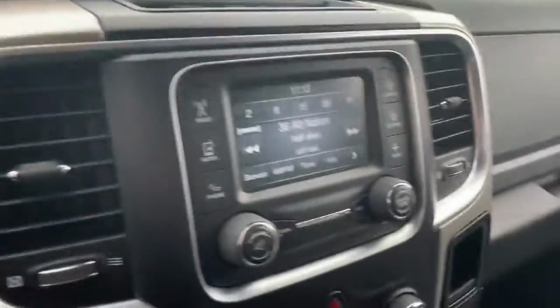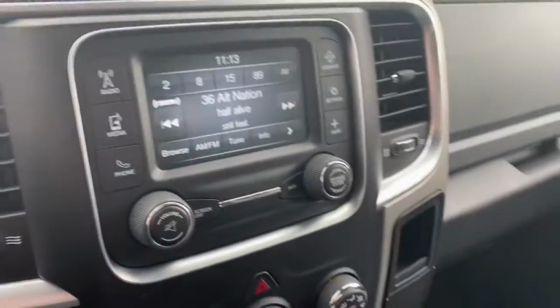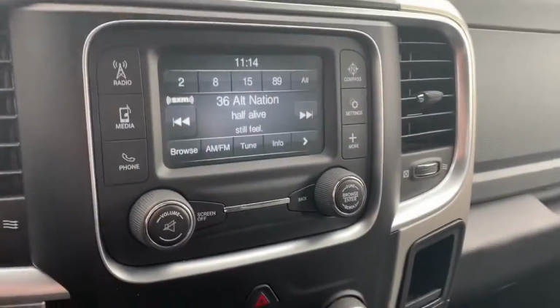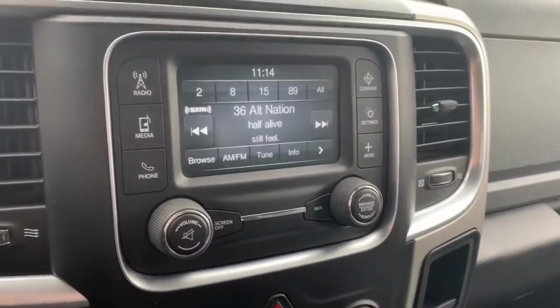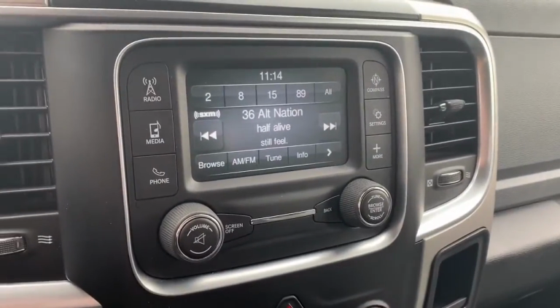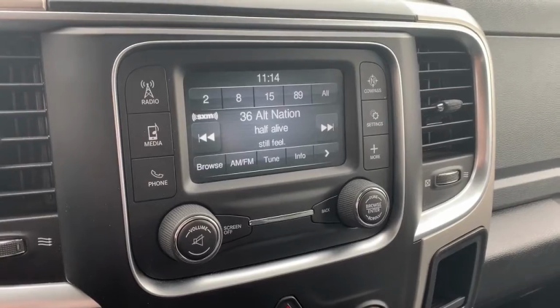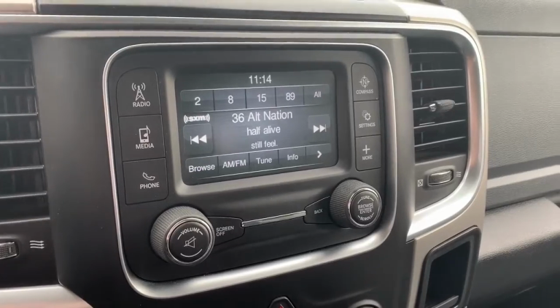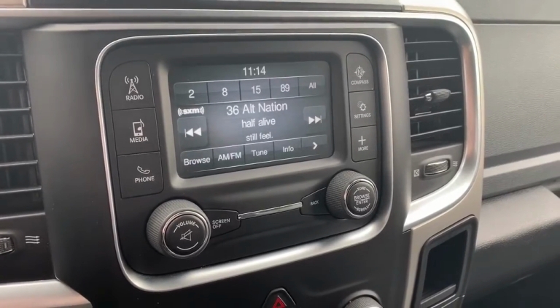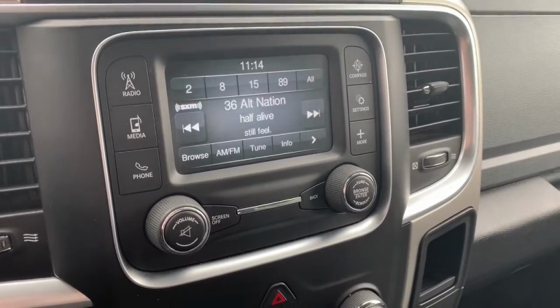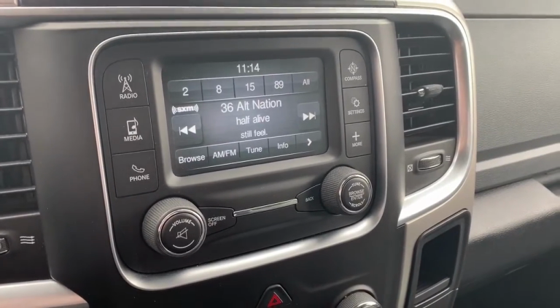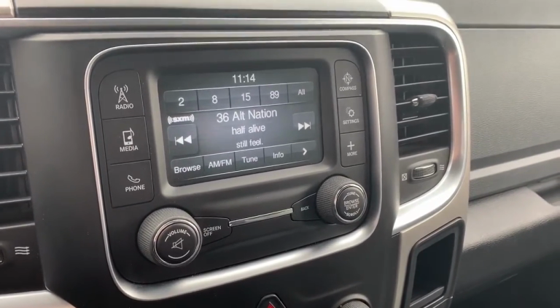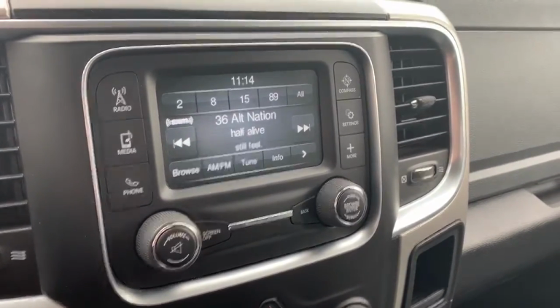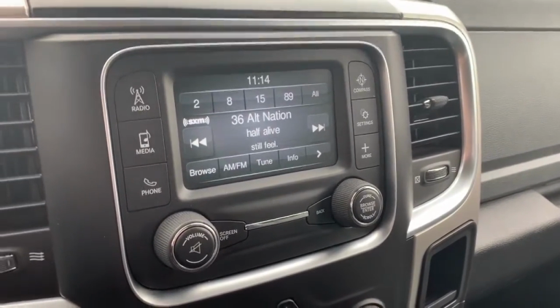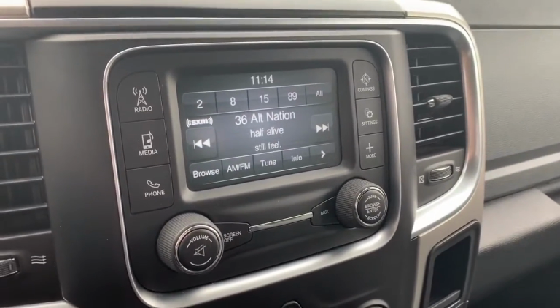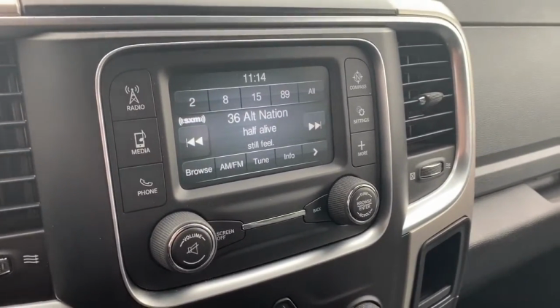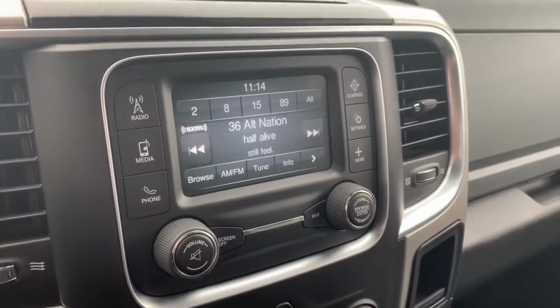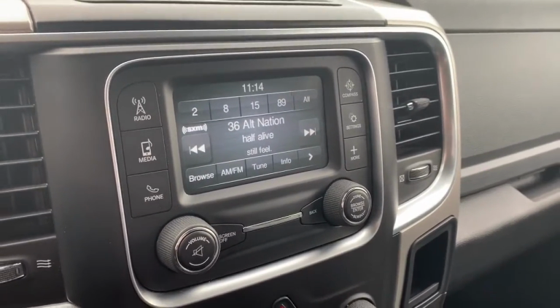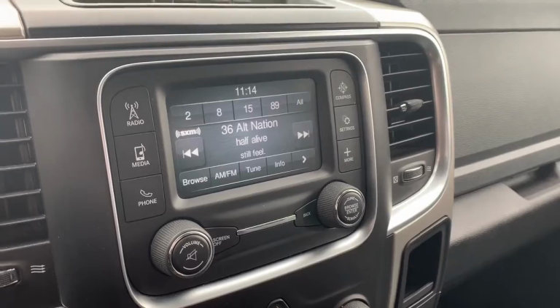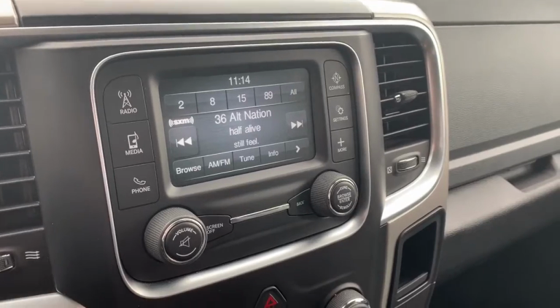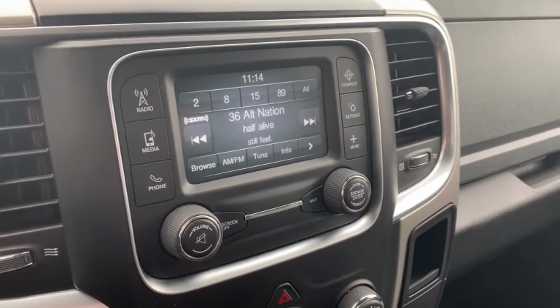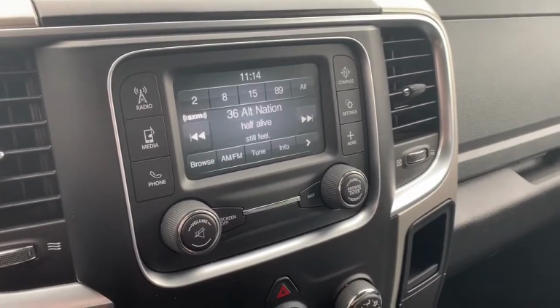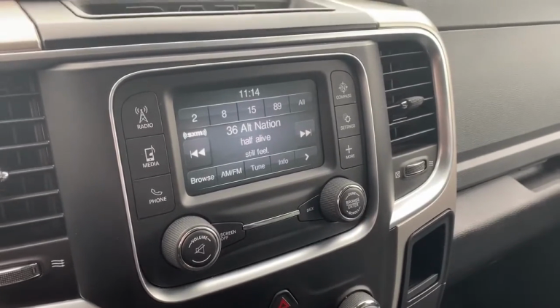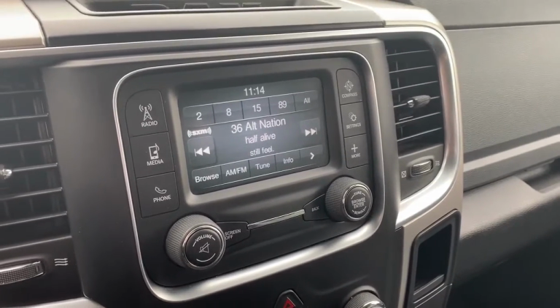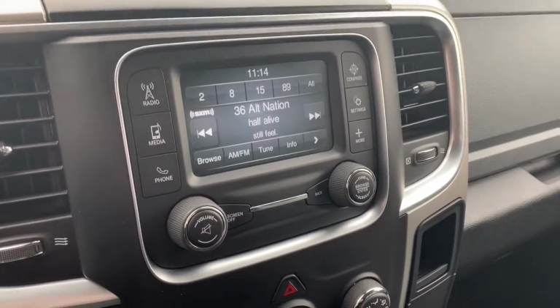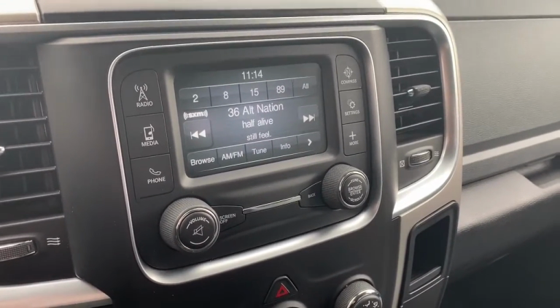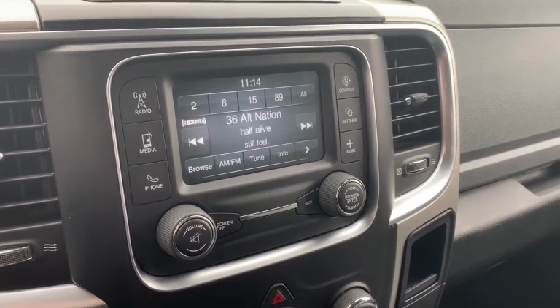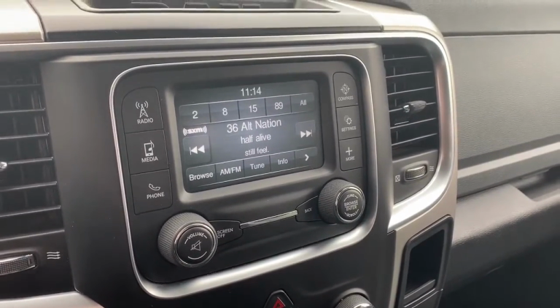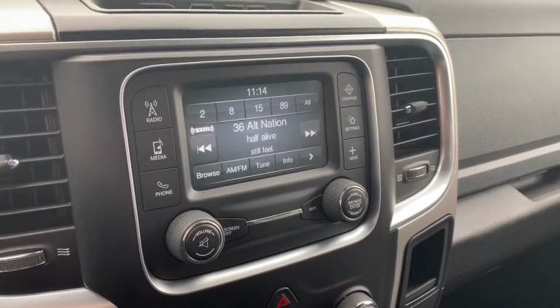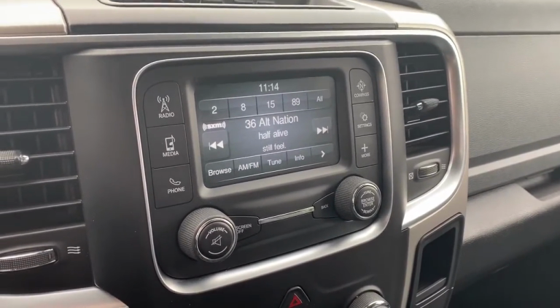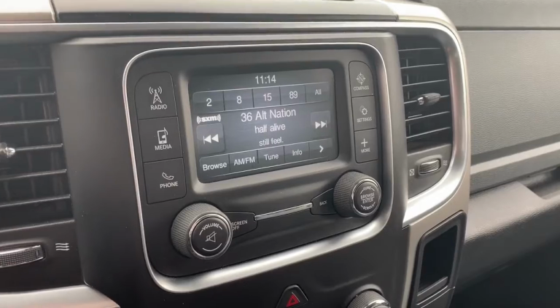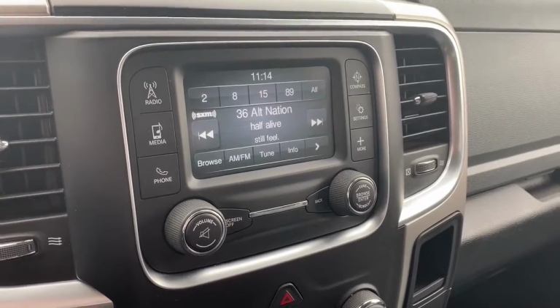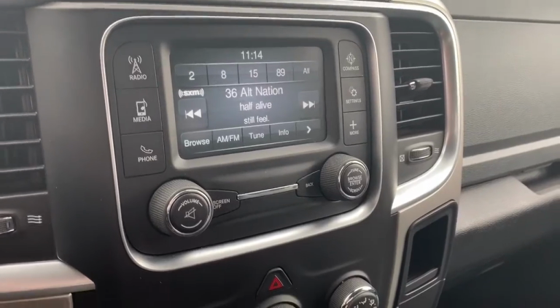In the center you have a great size touchscreen display with your radio options — AM, FM, and satellite — as well as your media options. For connectivity you have Bluetooth as well as USB and auxiliary plugins.